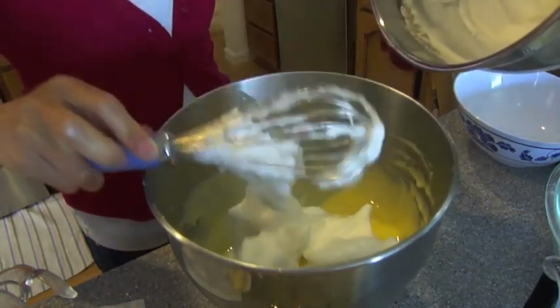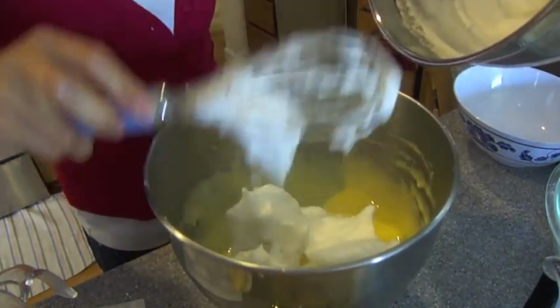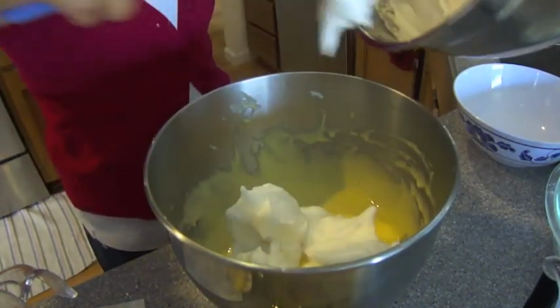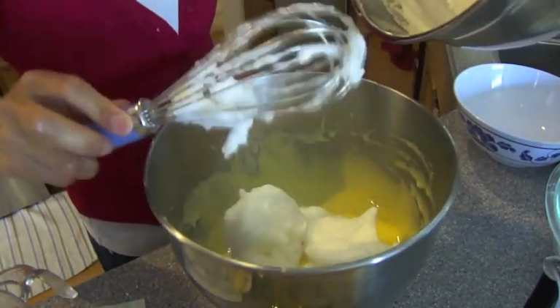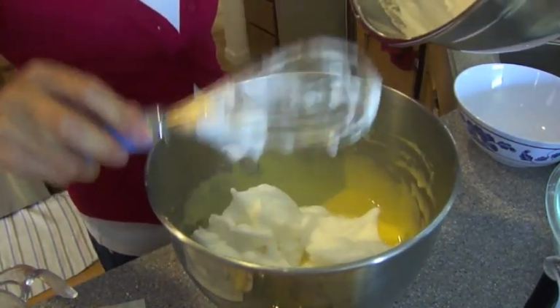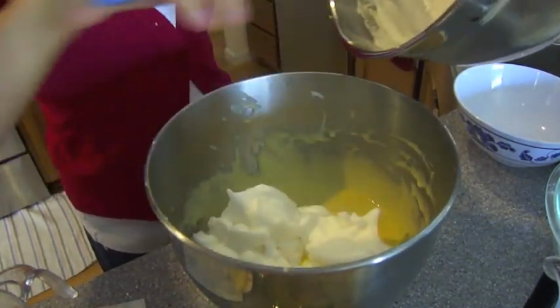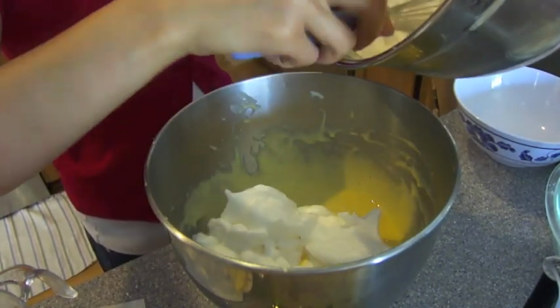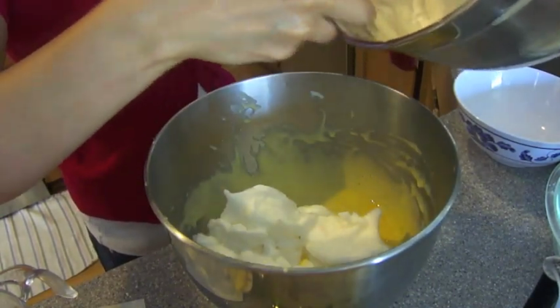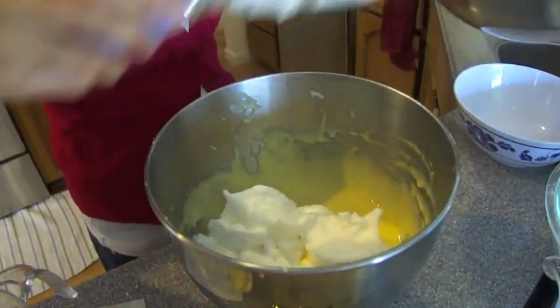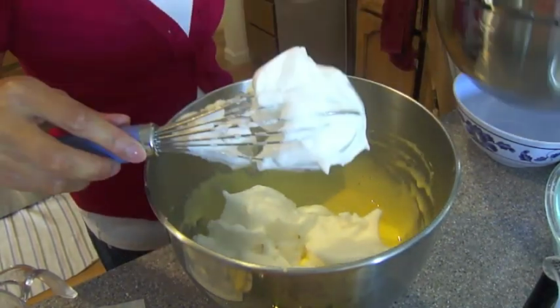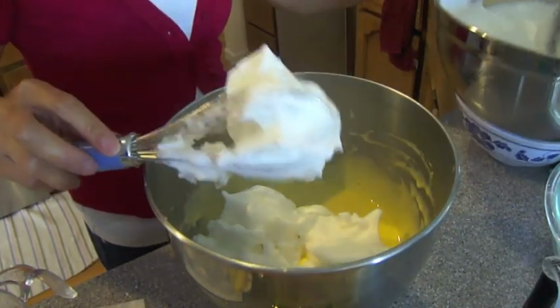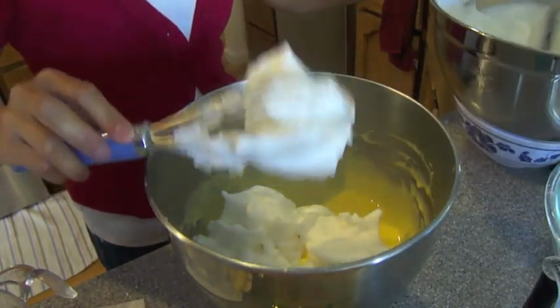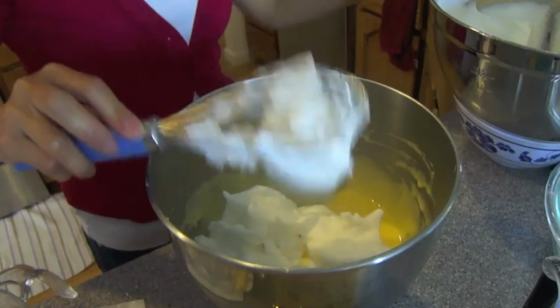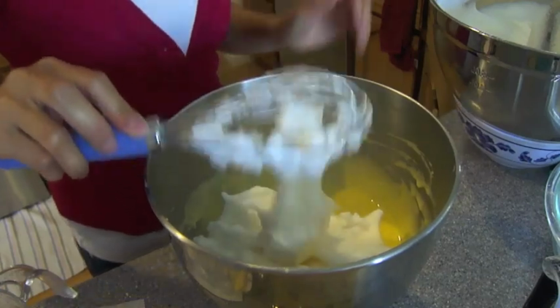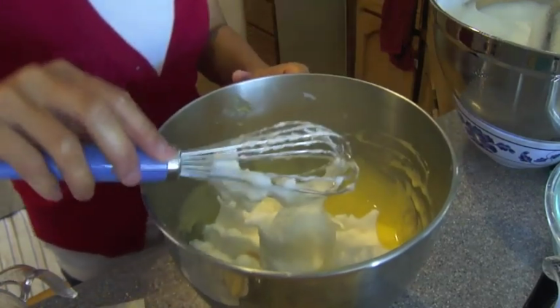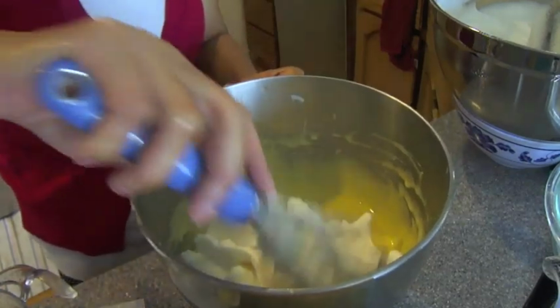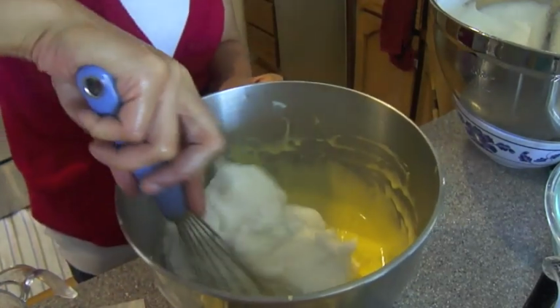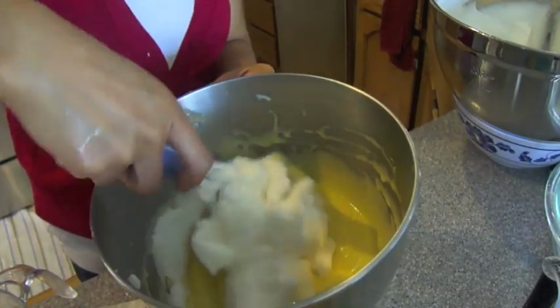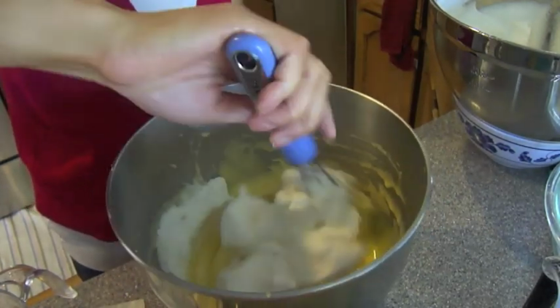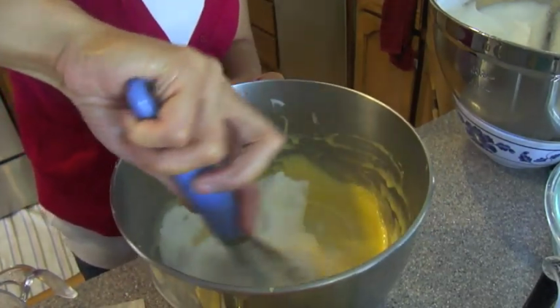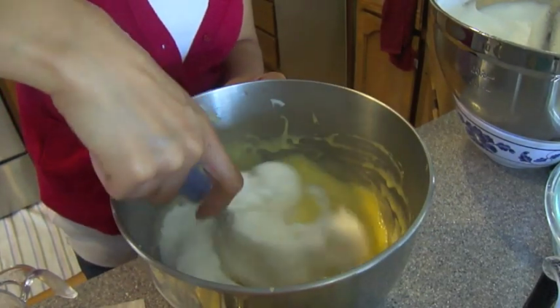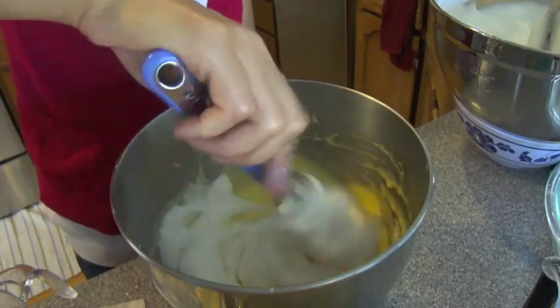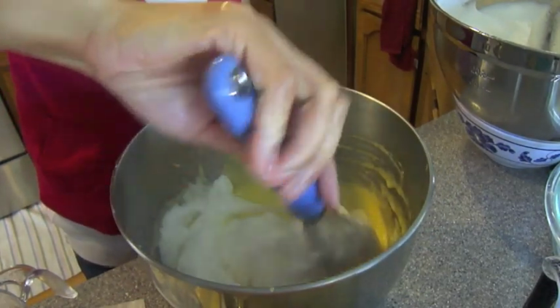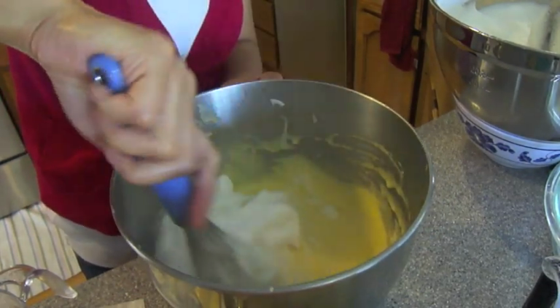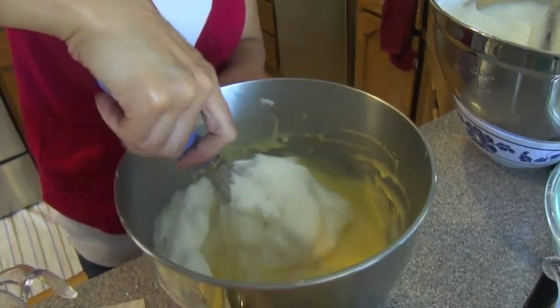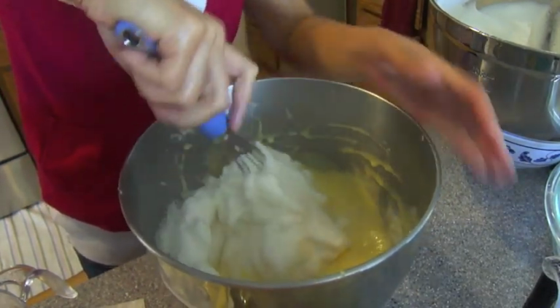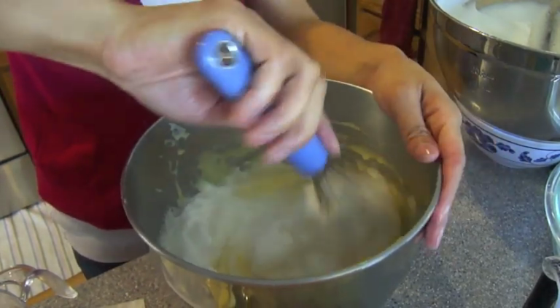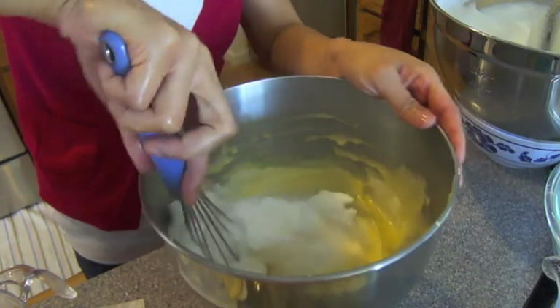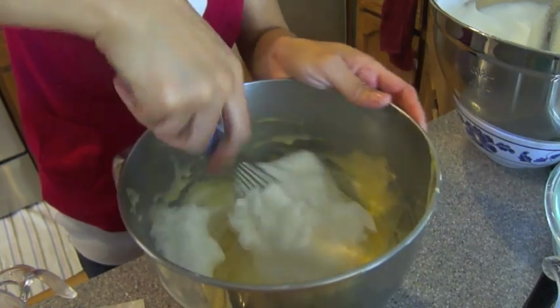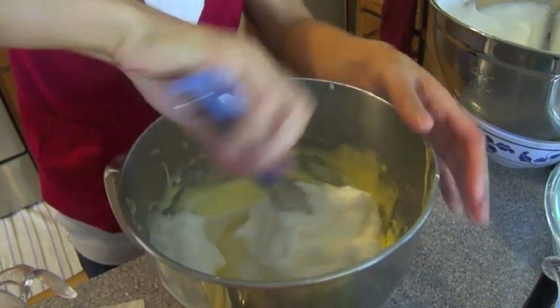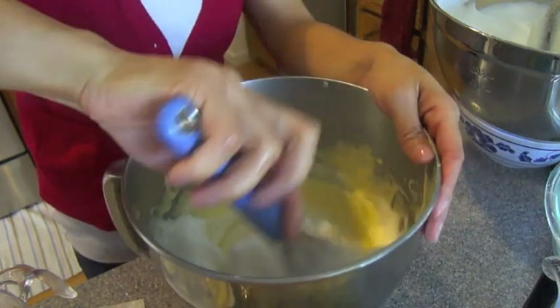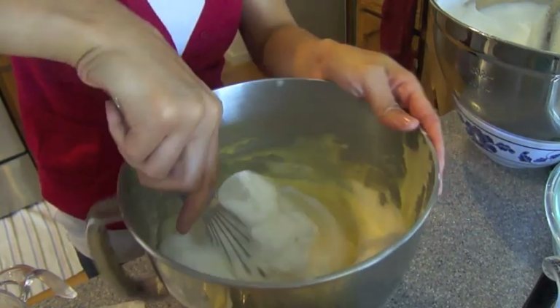Now we're going to carefully fold in our egg whites into our egg yolk and flour mixture. You want to be fast here but also careful because we worked so hard at keeping them nice and fluffy. You don't want to deflate your egg whites now.